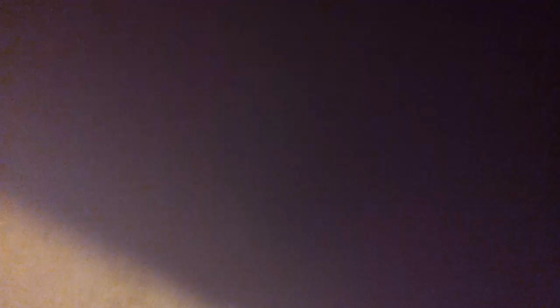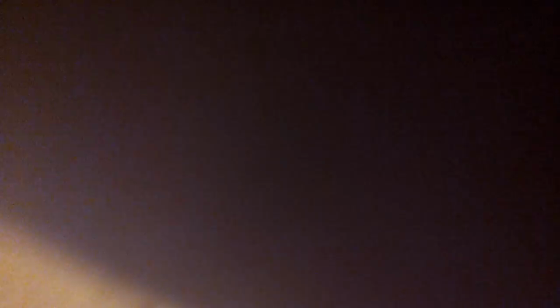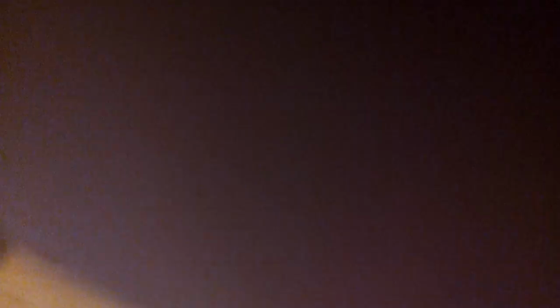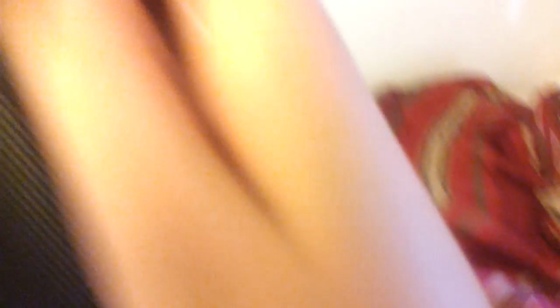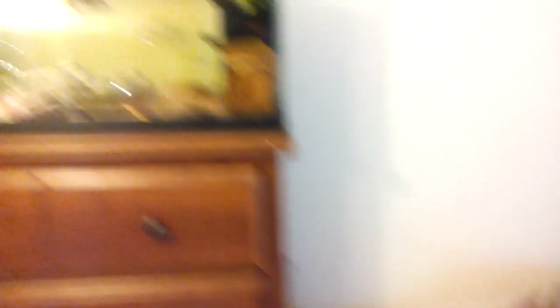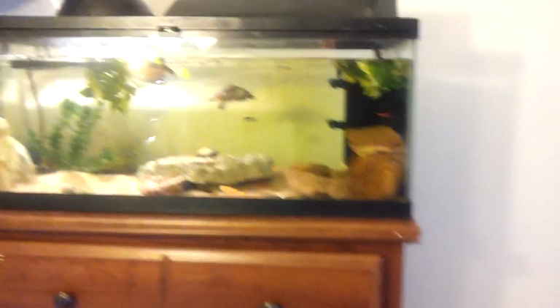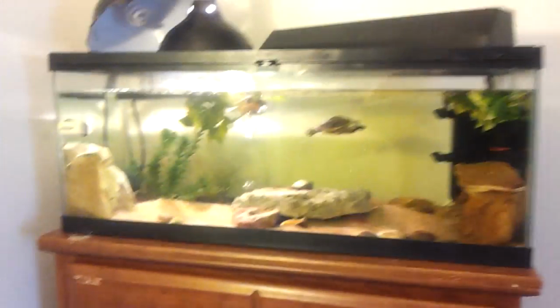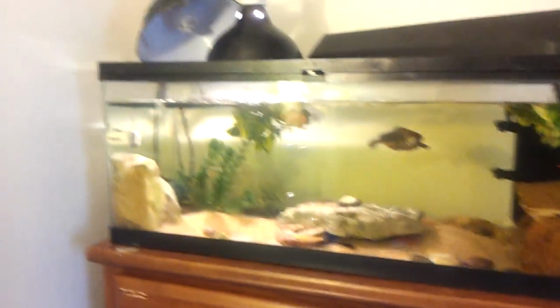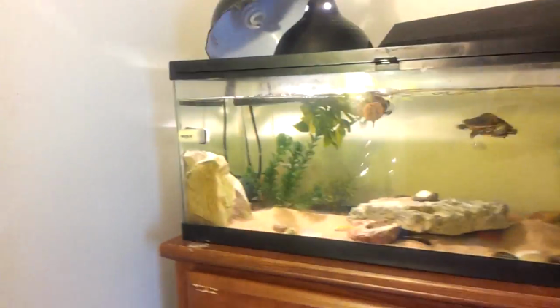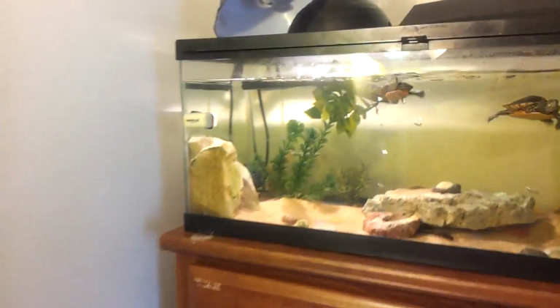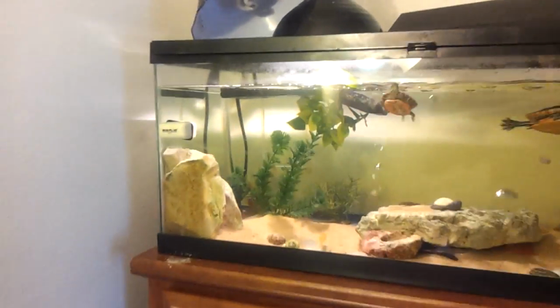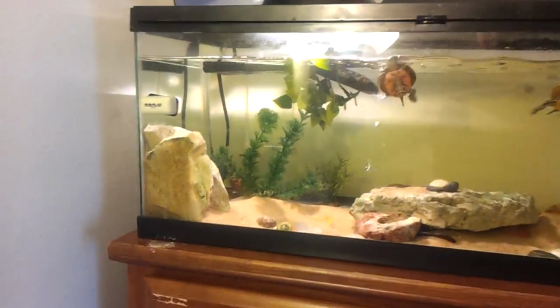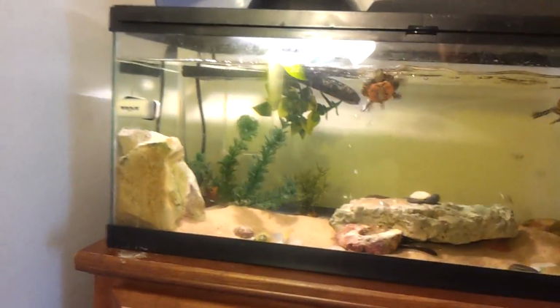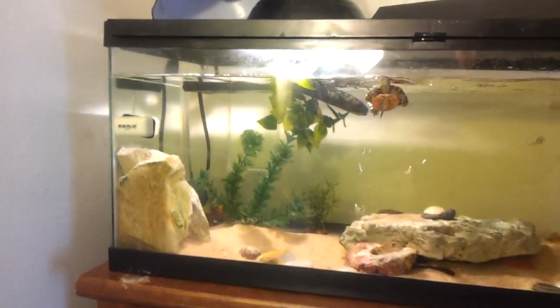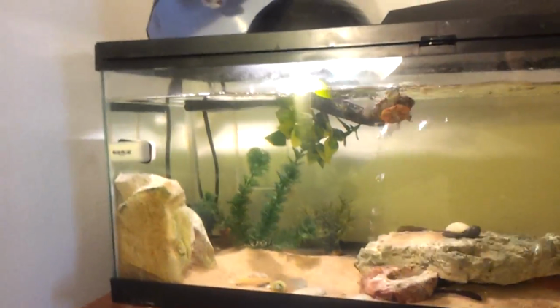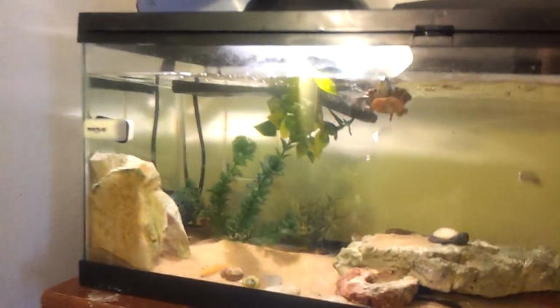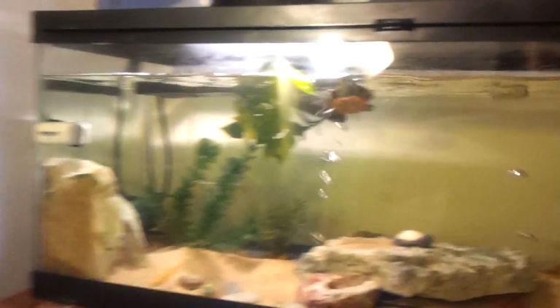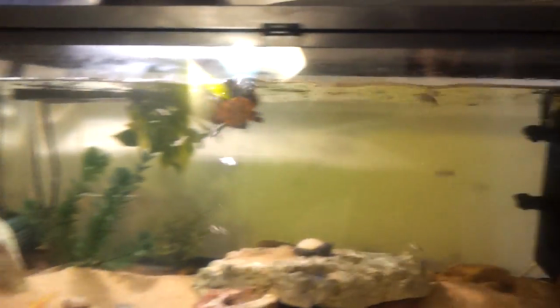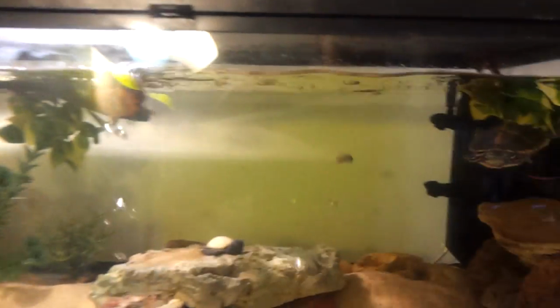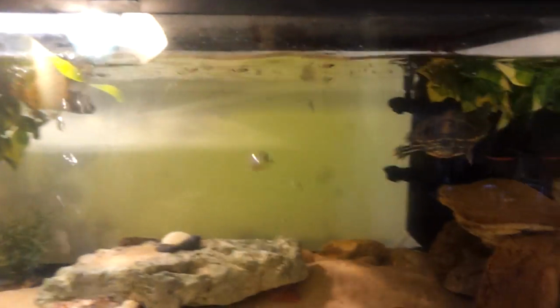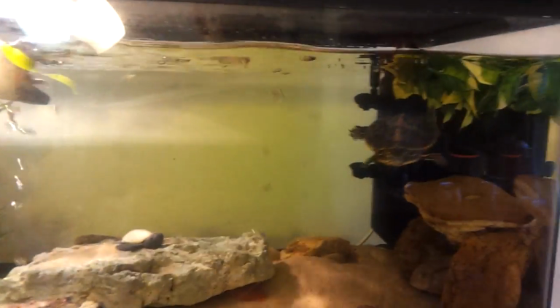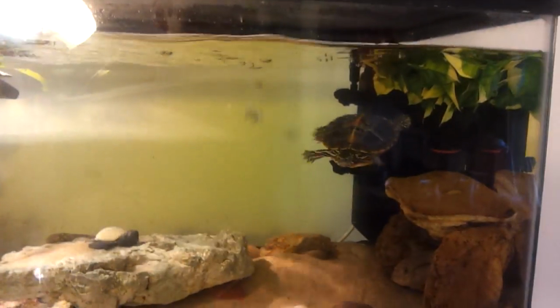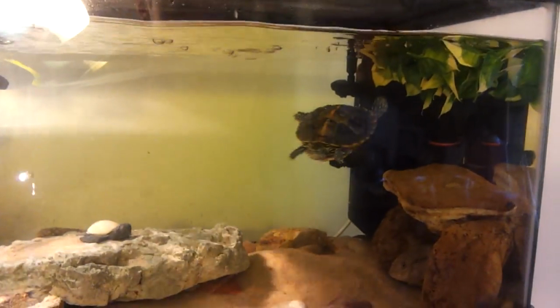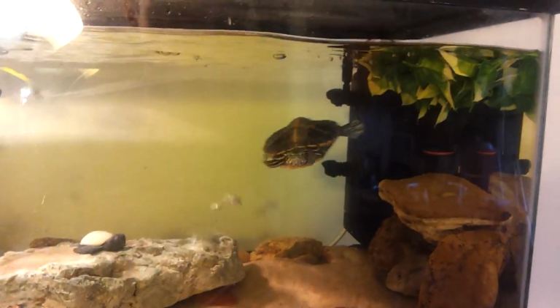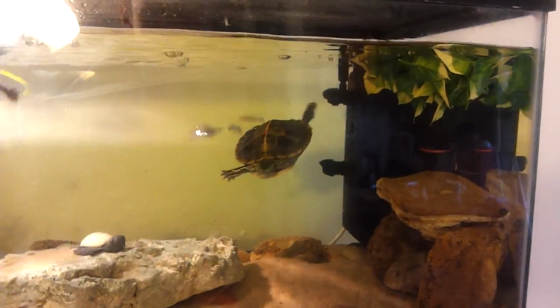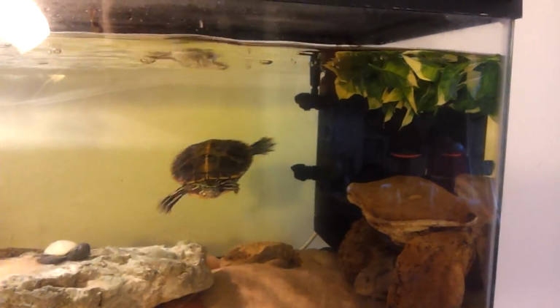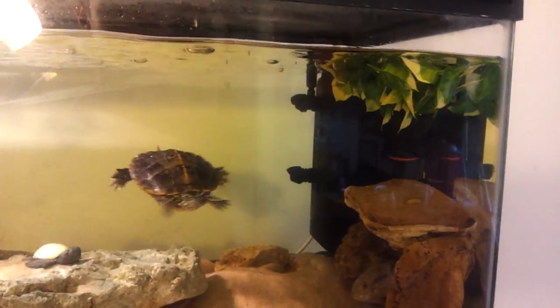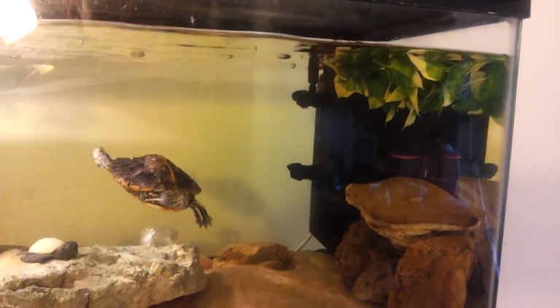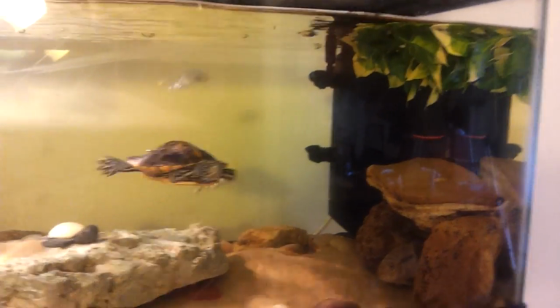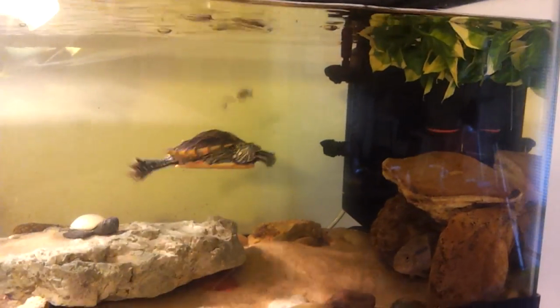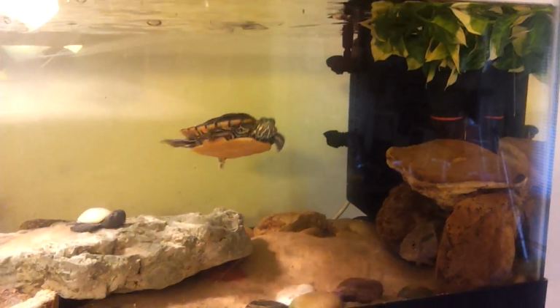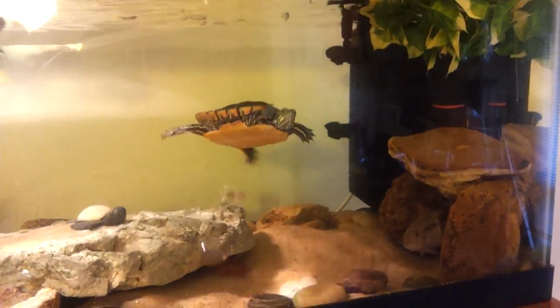Hello guys, this video is going to be talking about the filter — my Fluval U2.